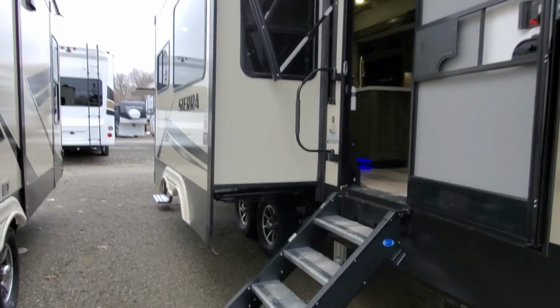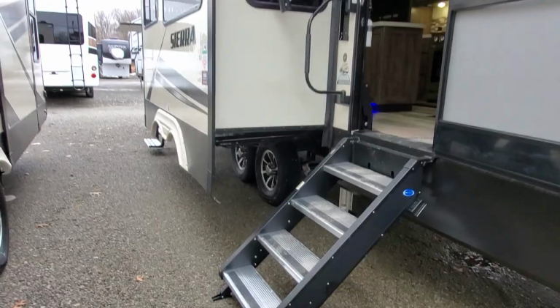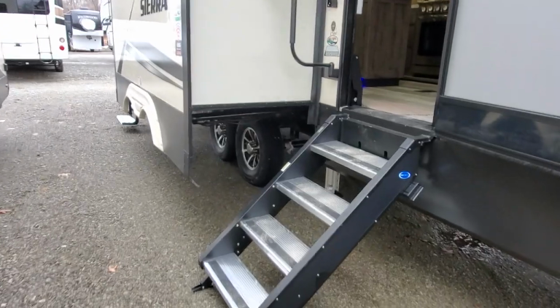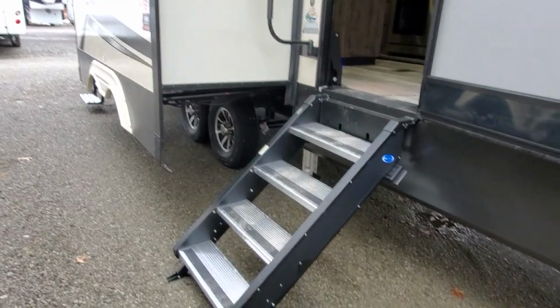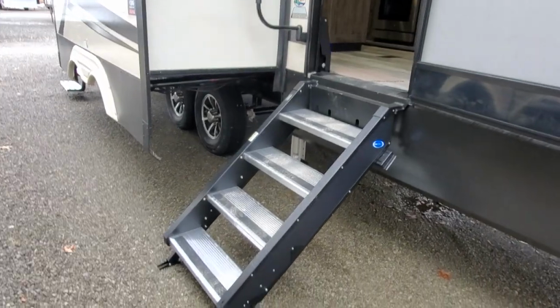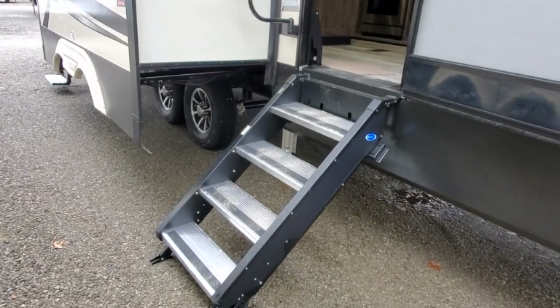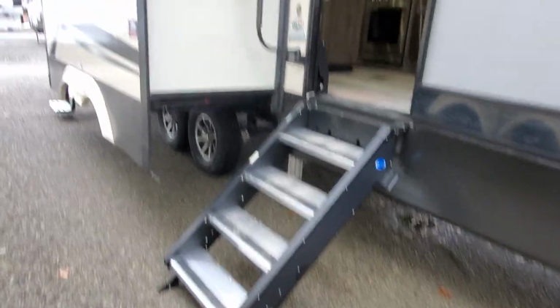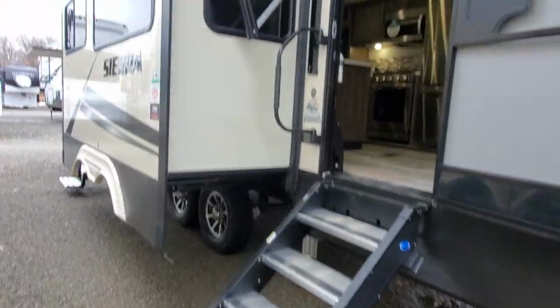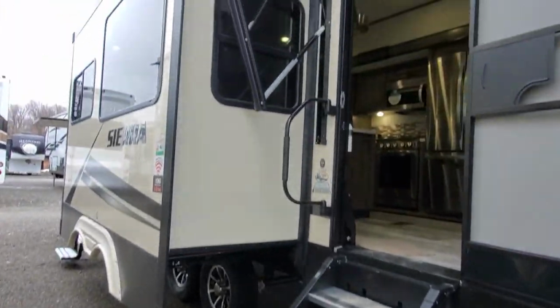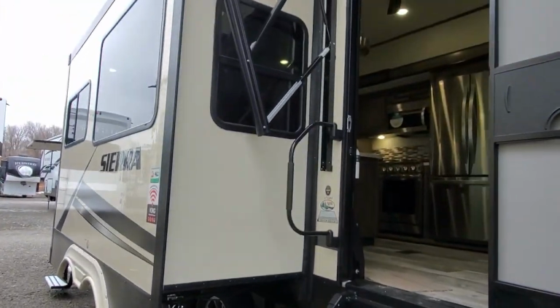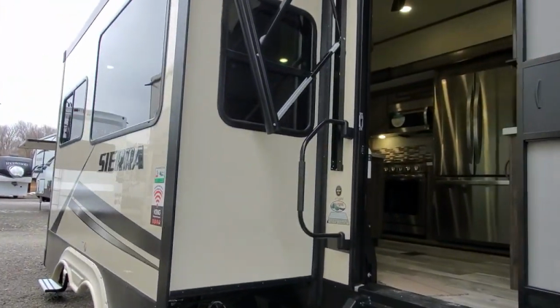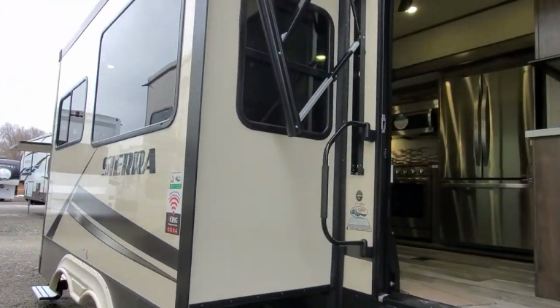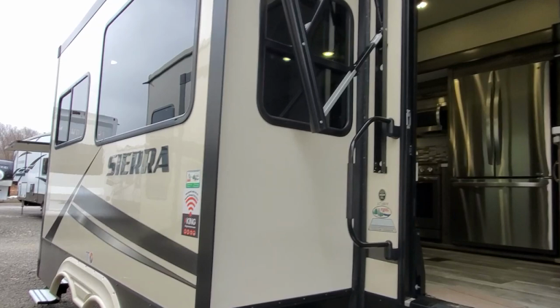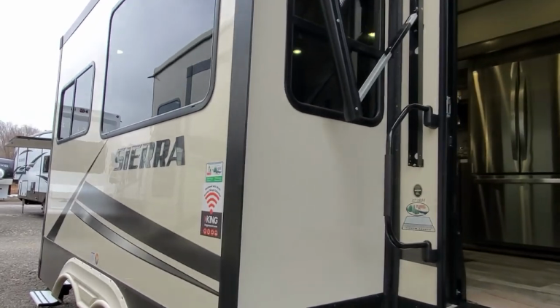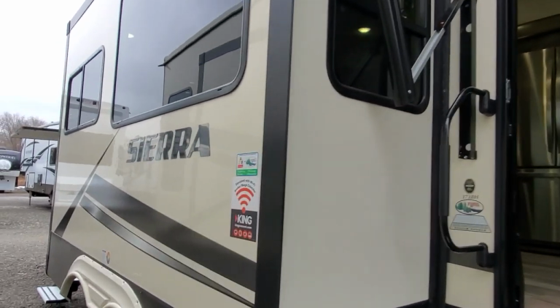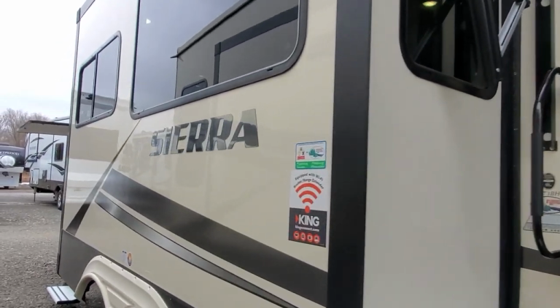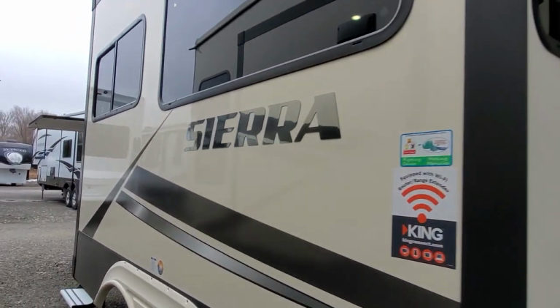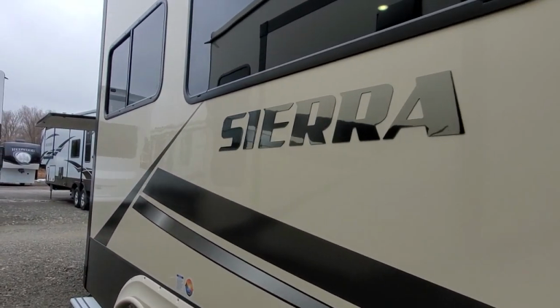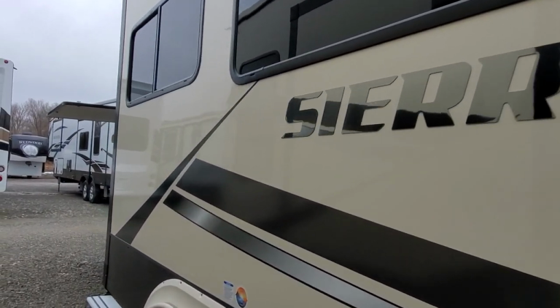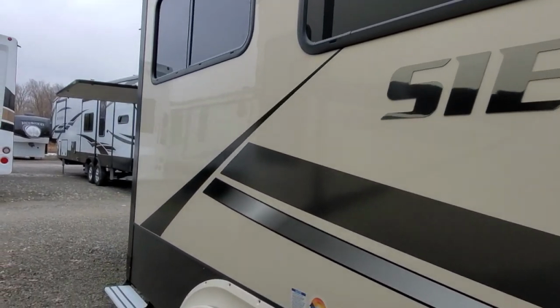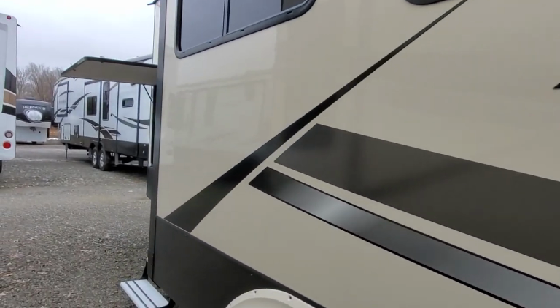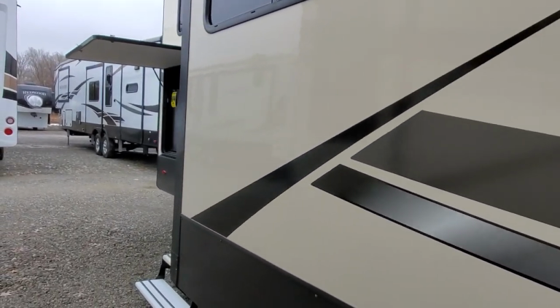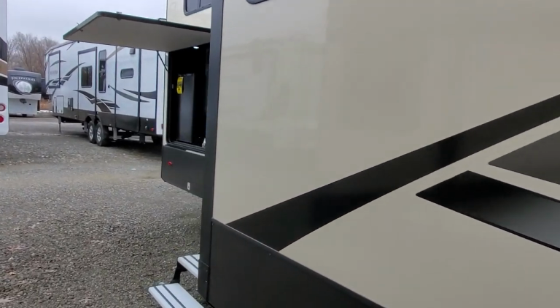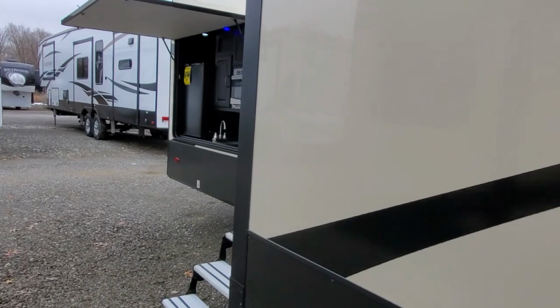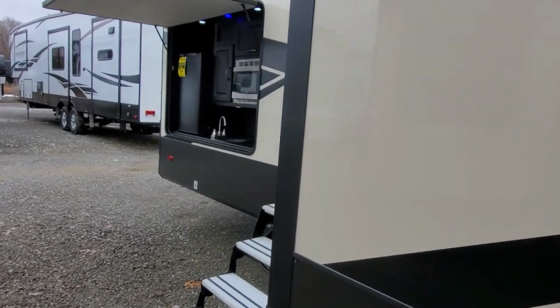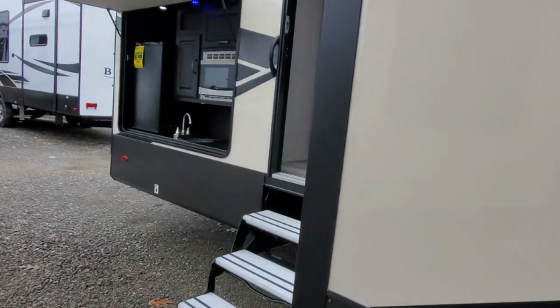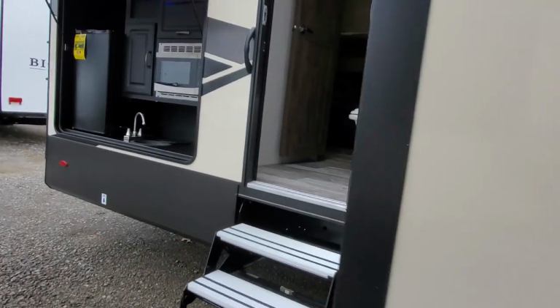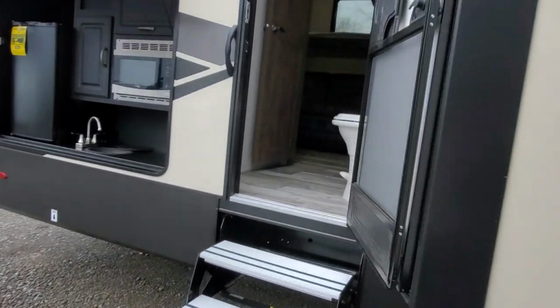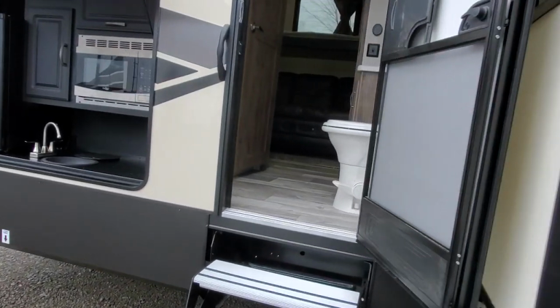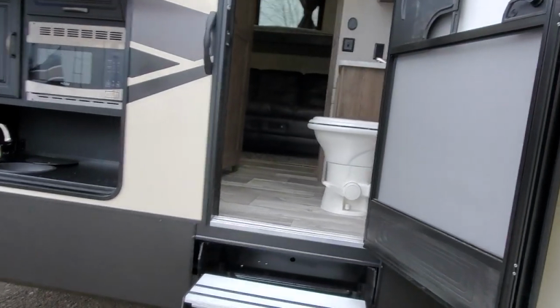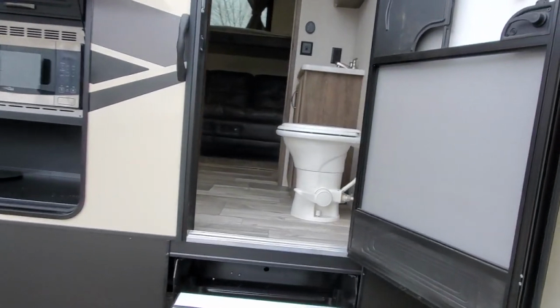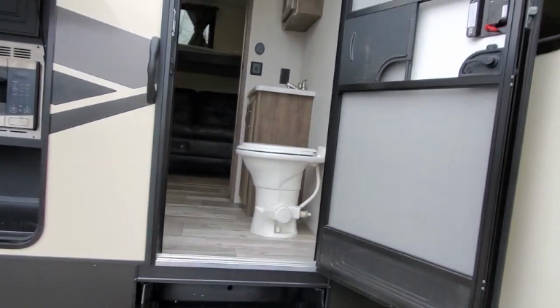We've got a strut-assisted step, so that's virtually weightless, with a nice oversized grab handle getting into the coach. To the back, we've got a second entrance right into the bathroom and into the bunk room, which I will get into in a minute.